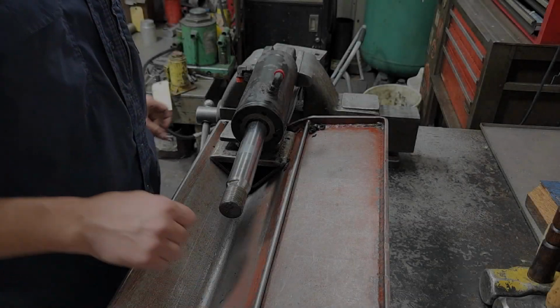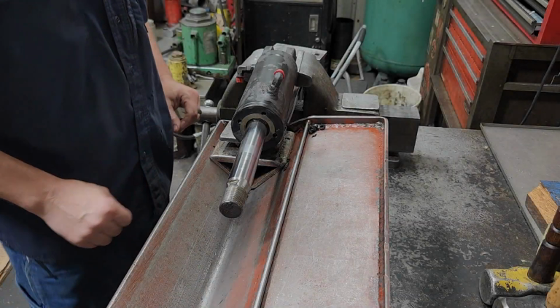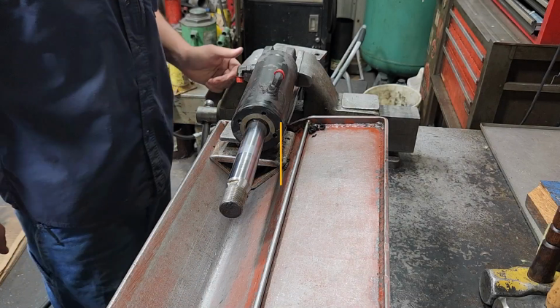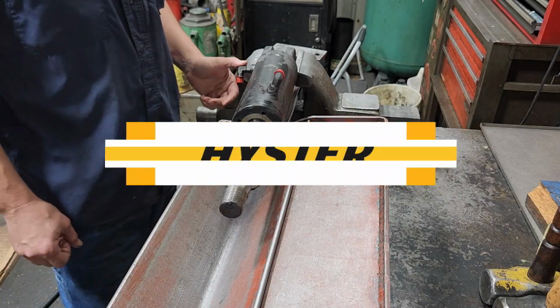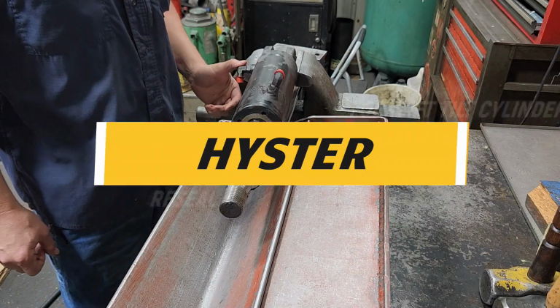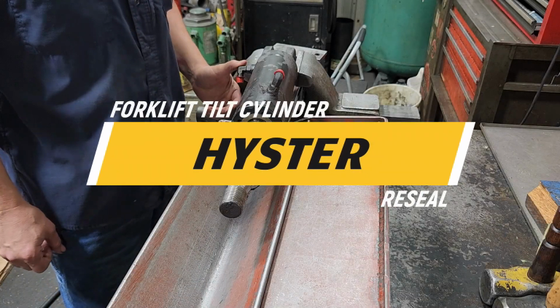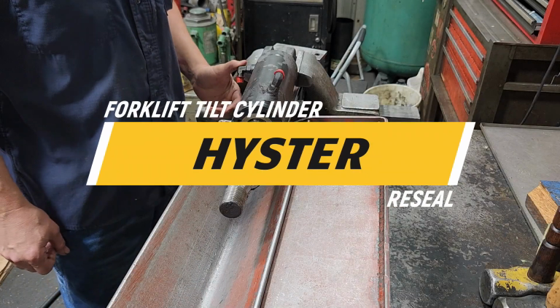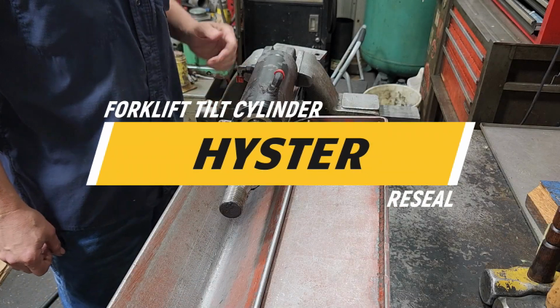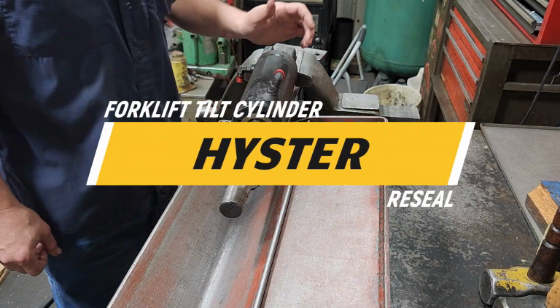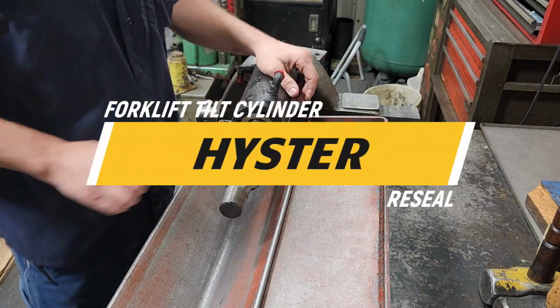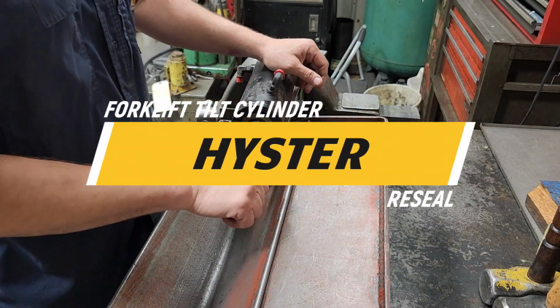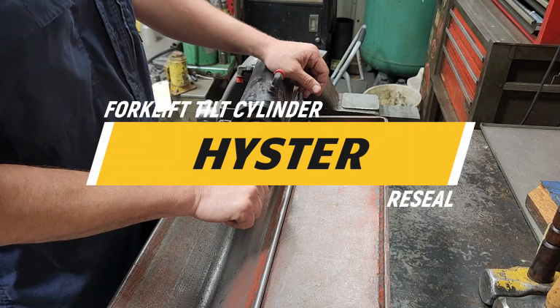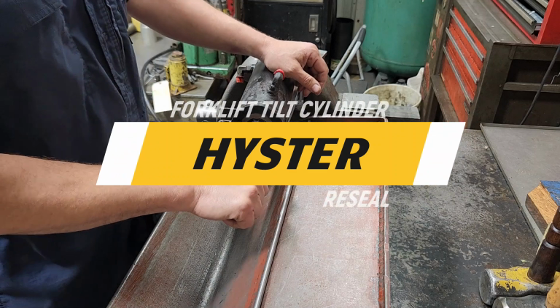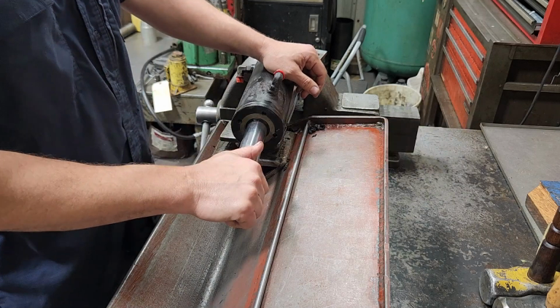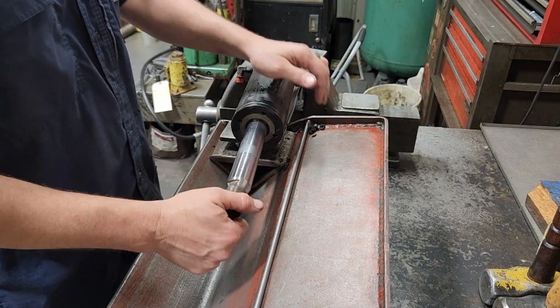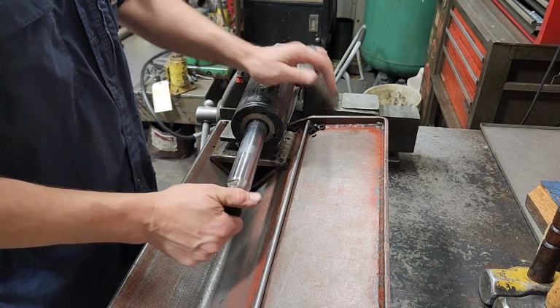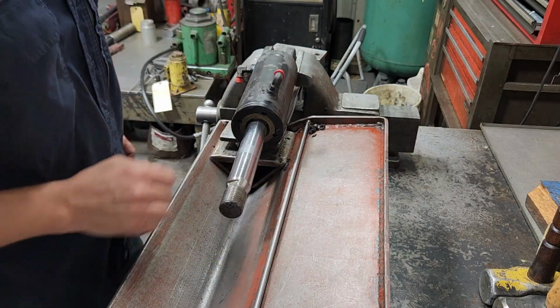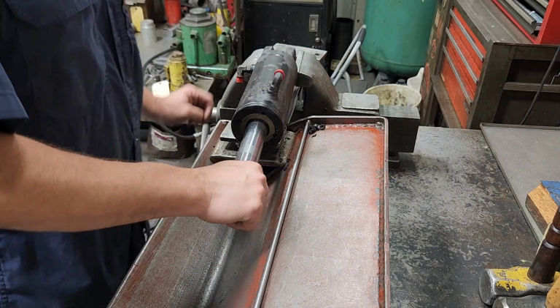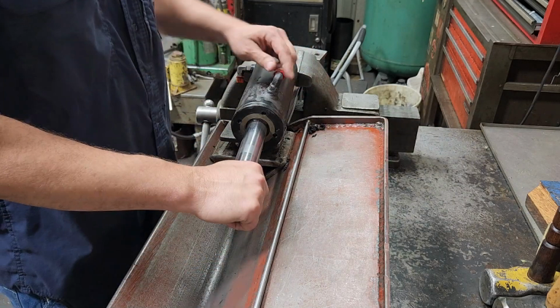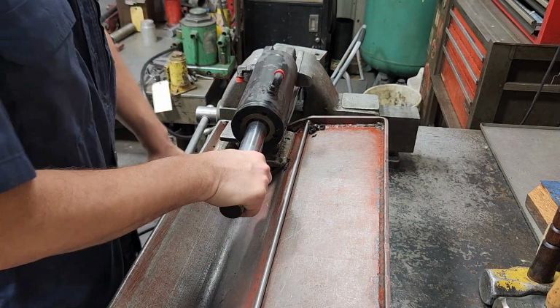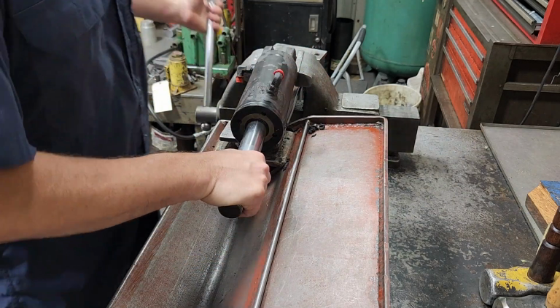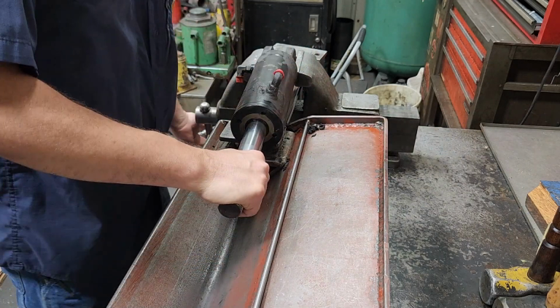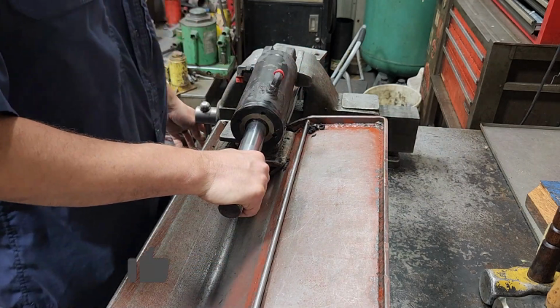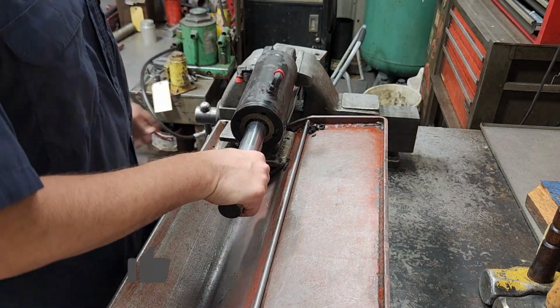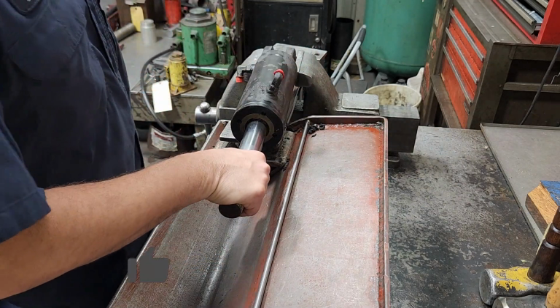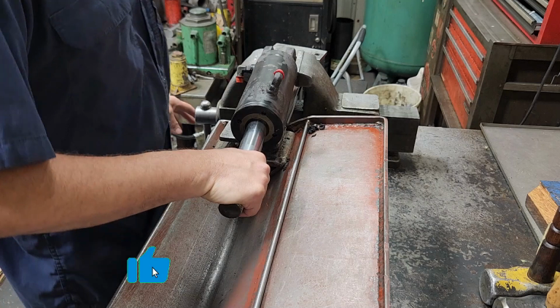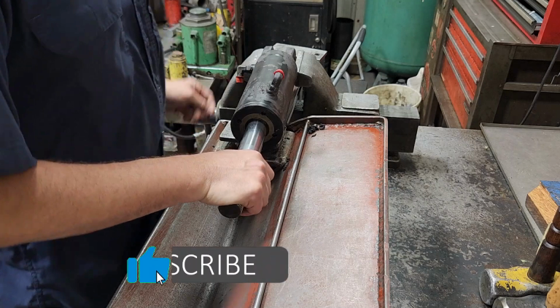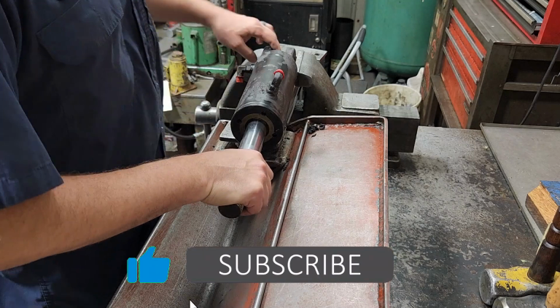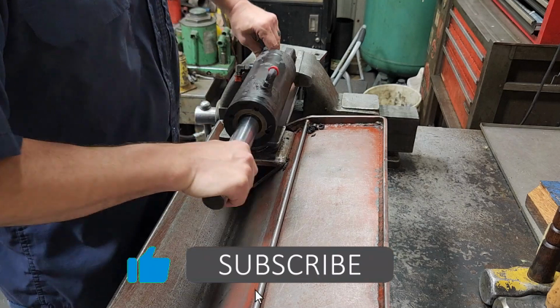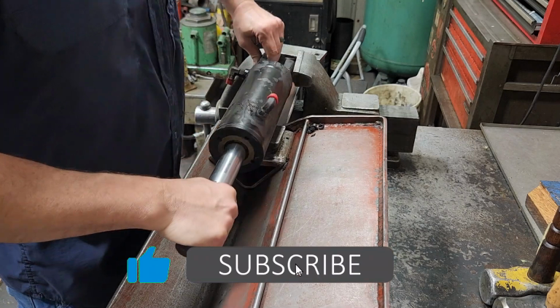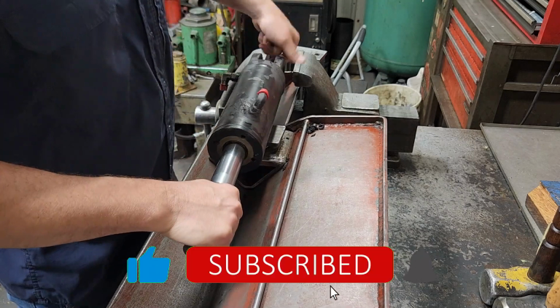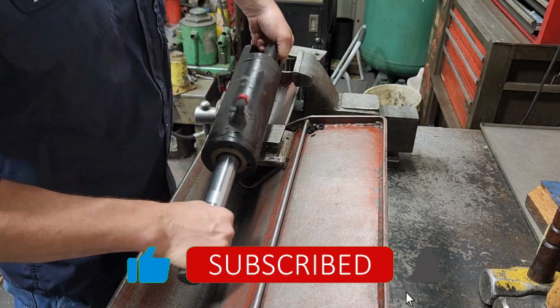What we've got here is a Hyster forklift tilt cylinder and we're gonna be resealing it. First things first, we're gonna bleed this.